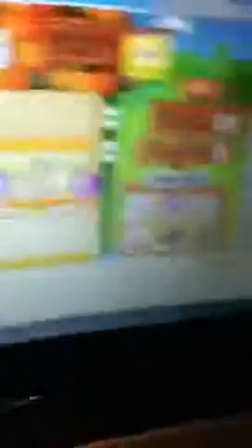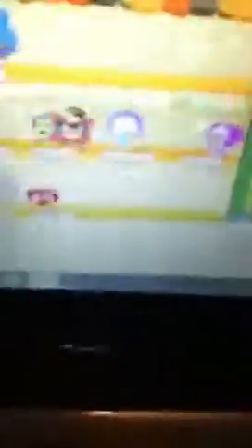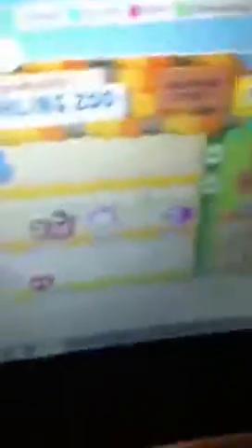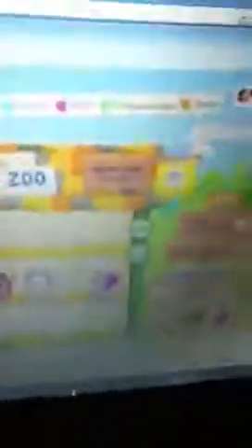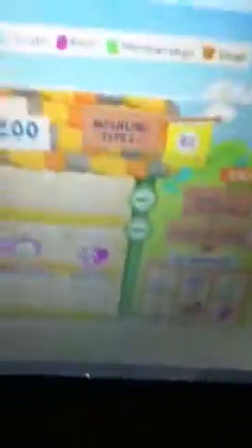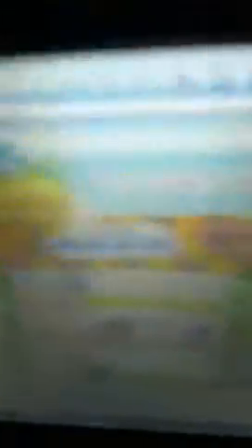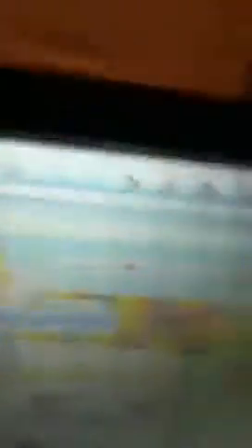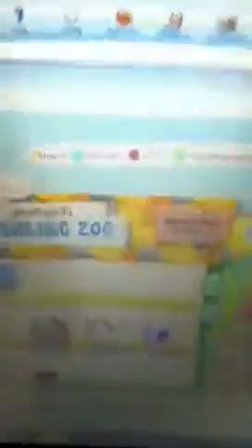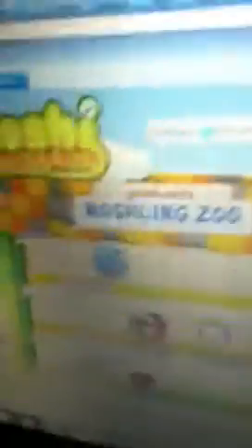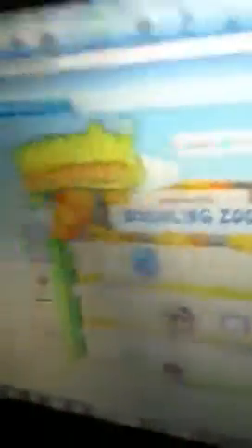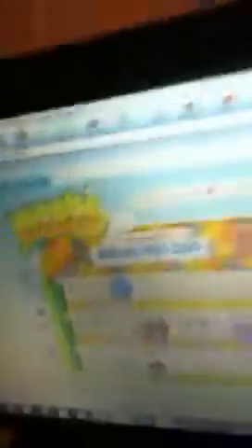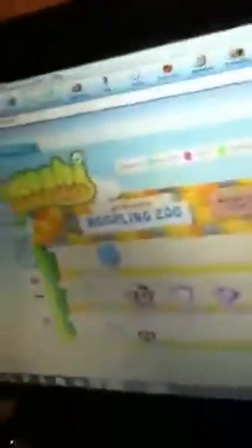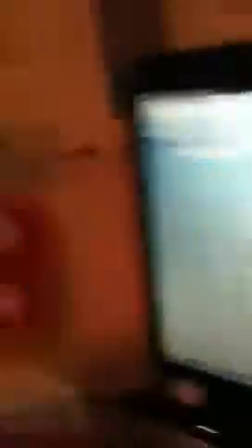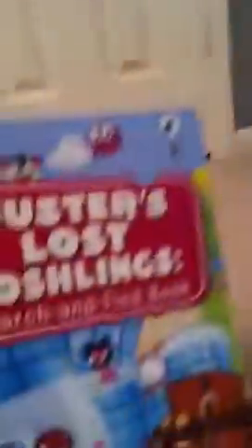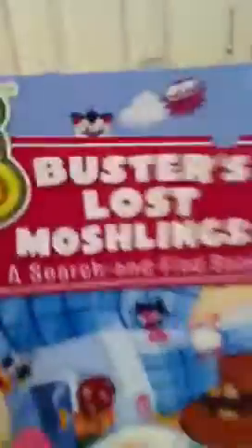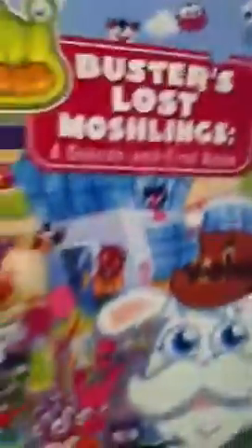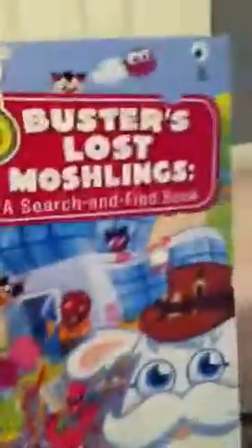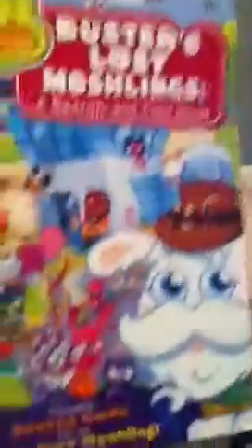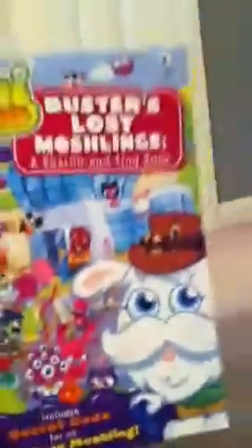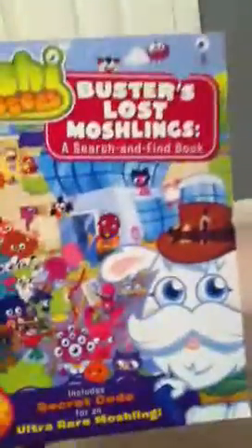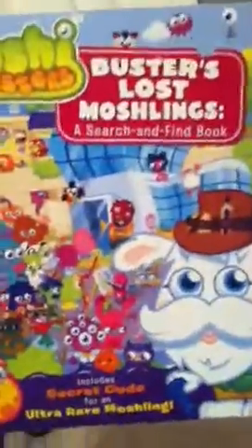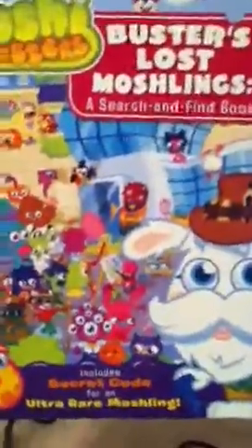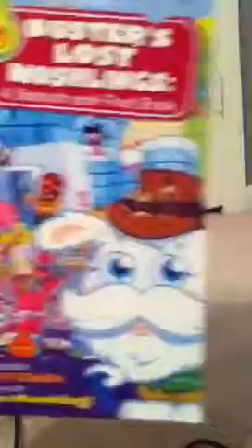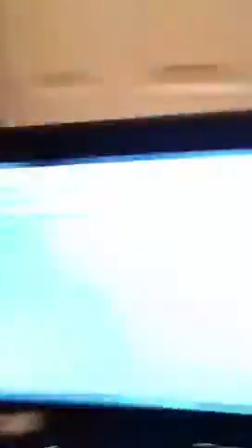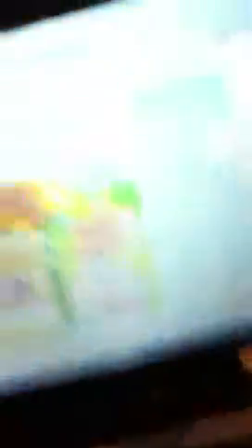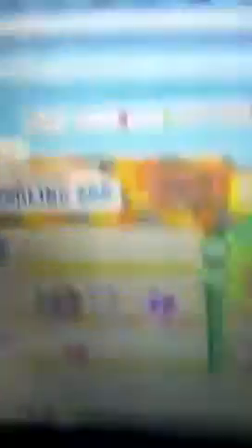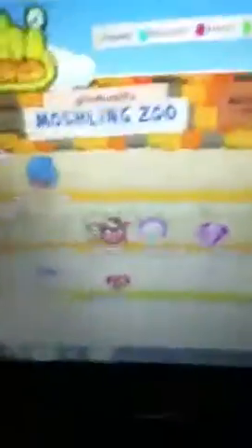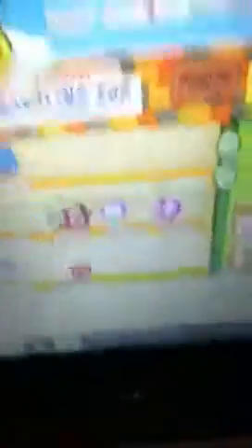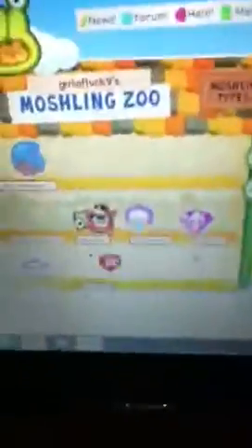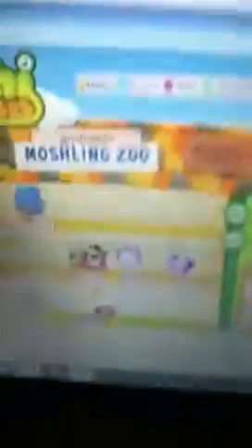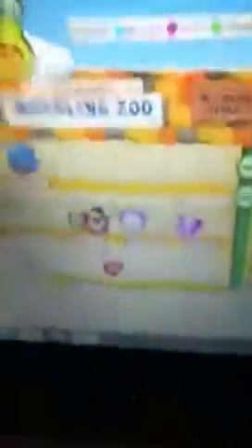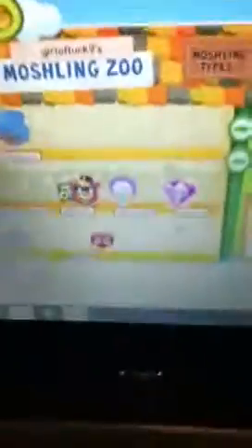You all probably know how to get Blingo. First you have to purchase the Buster's Lost Moshlings book and get the page up with Blingo.